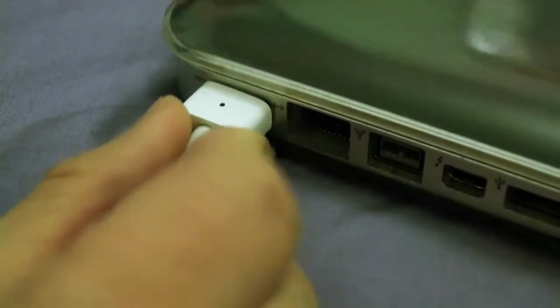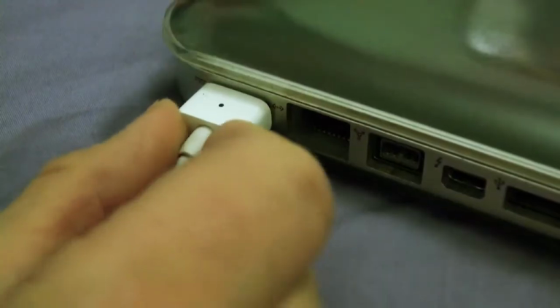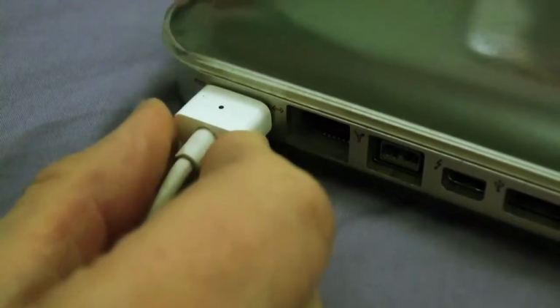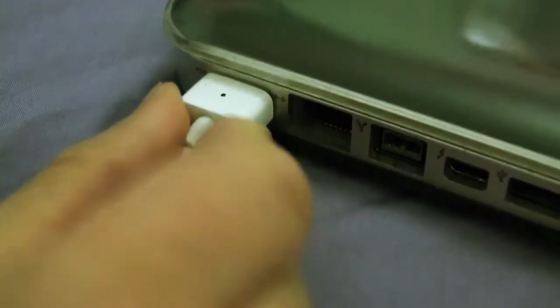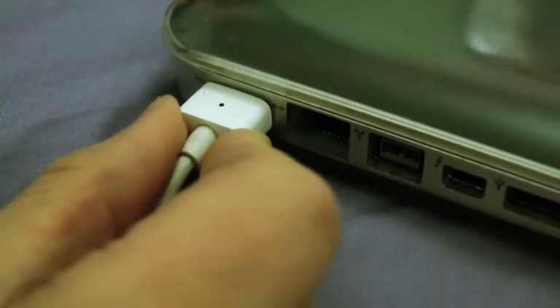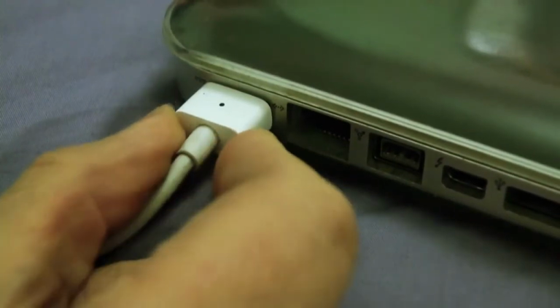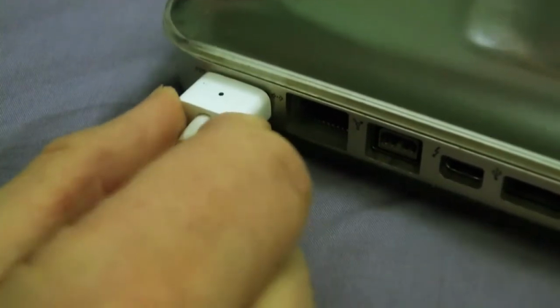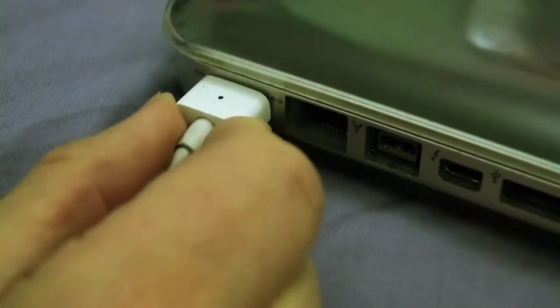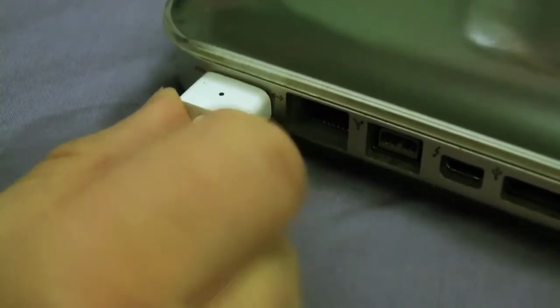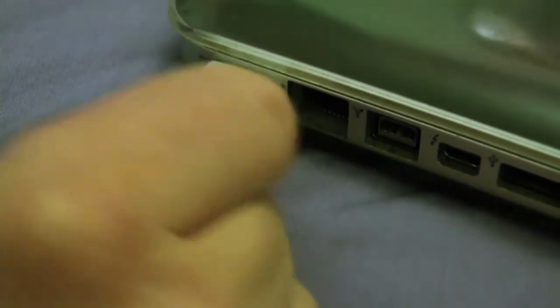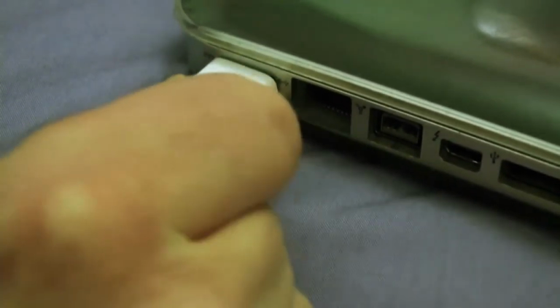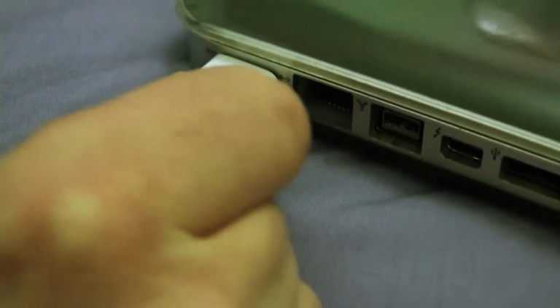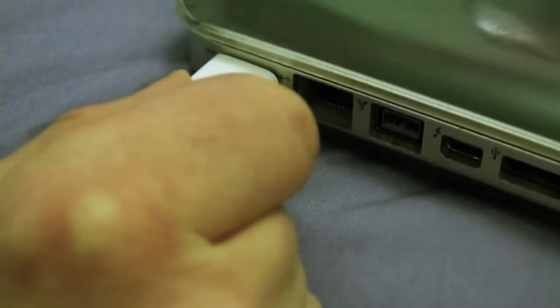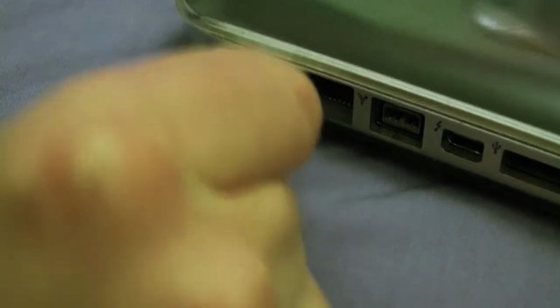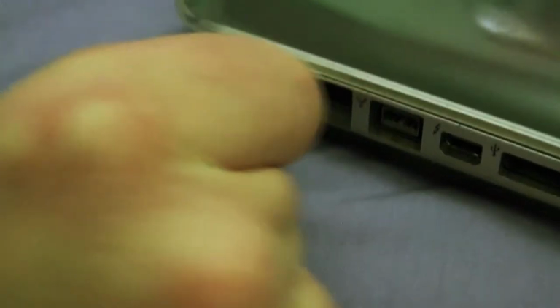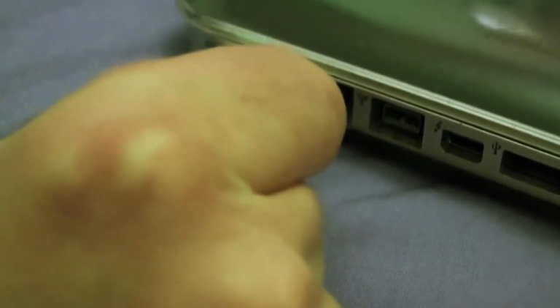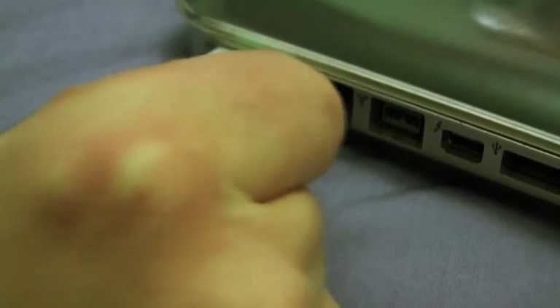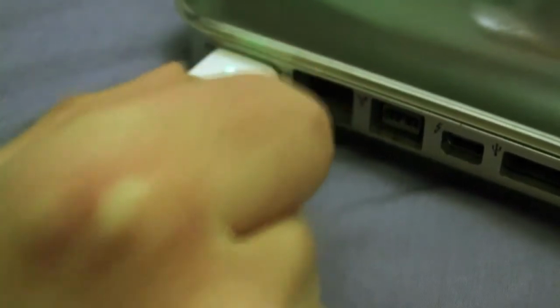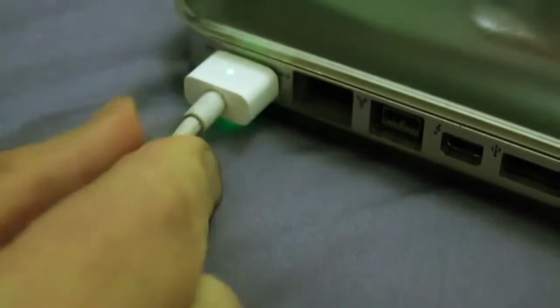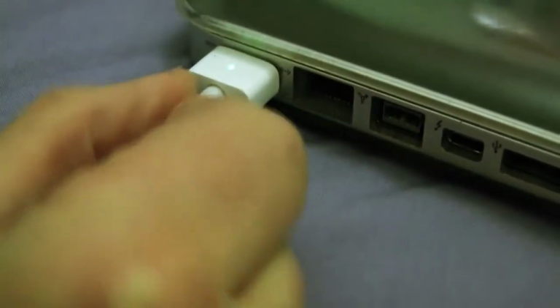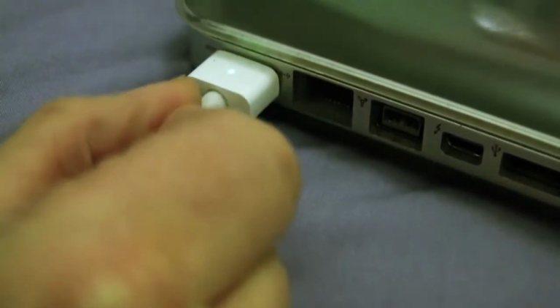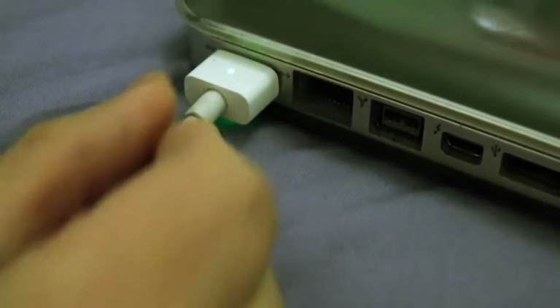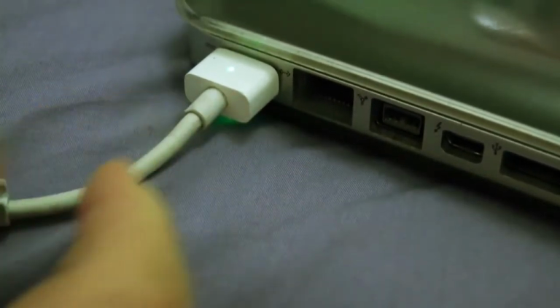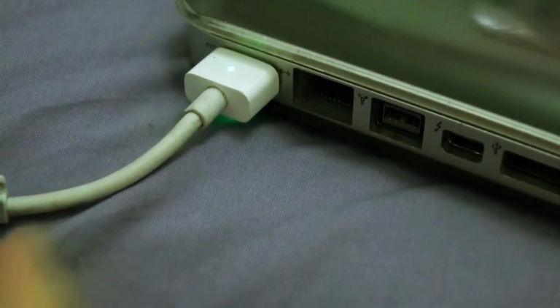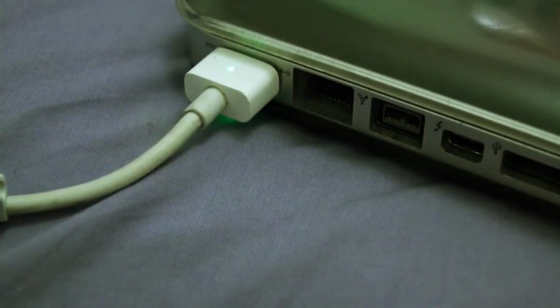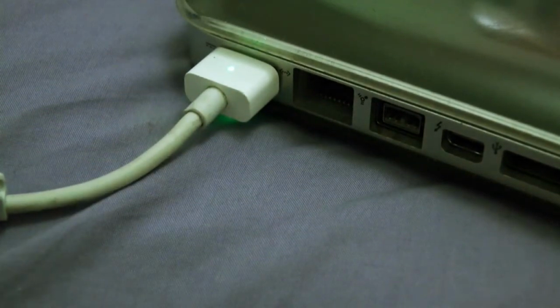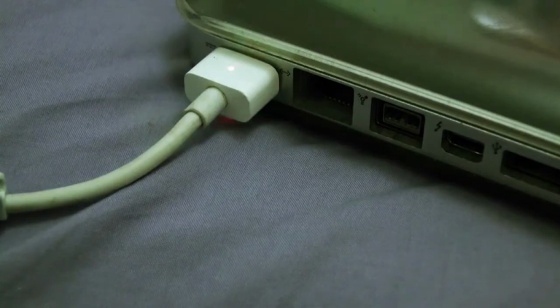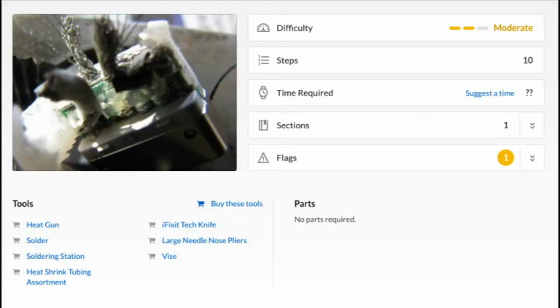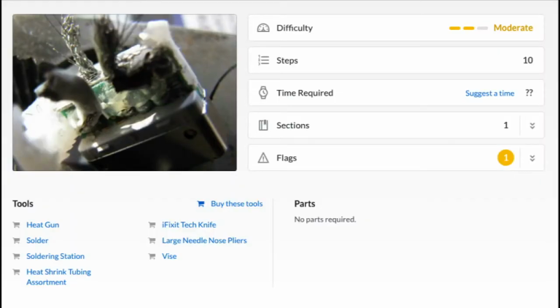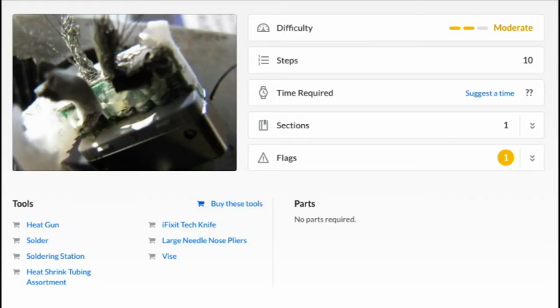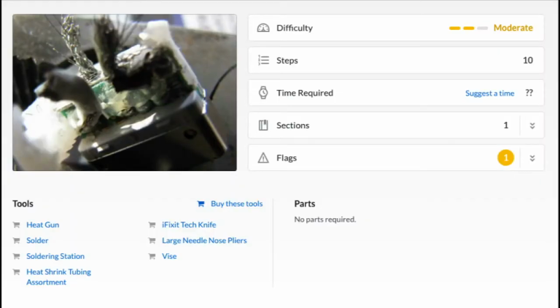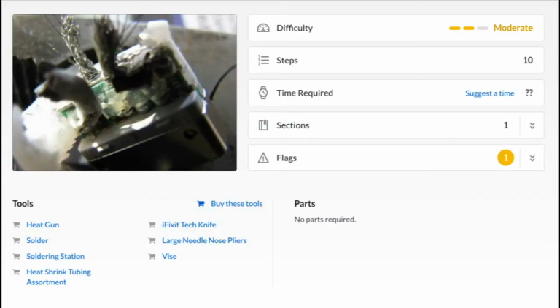It kind of works if I push it and wiggle it a bit. I've looked at some online videos and they involve pulling out lots of wires out of this magnetic connector, and it doesn't look good.